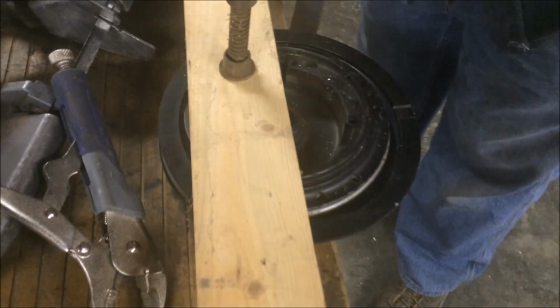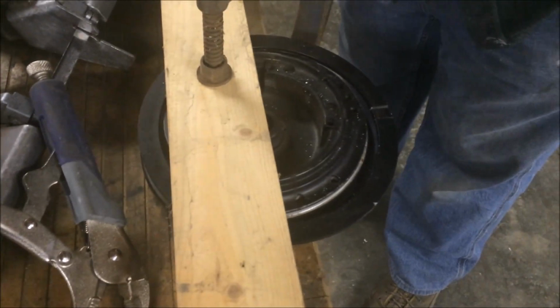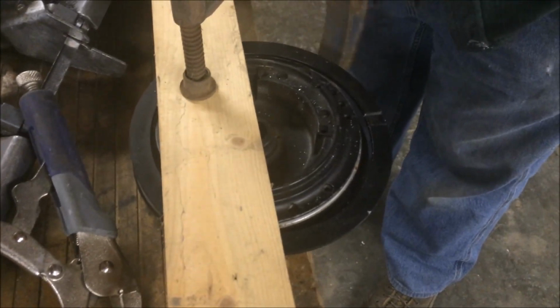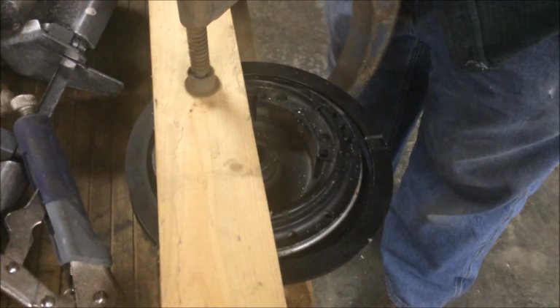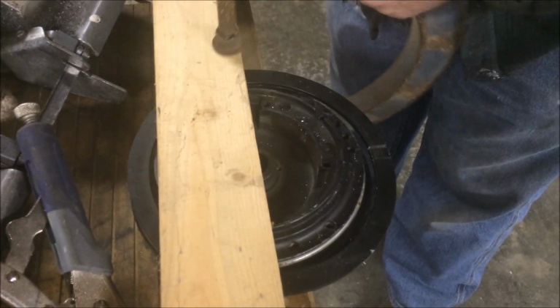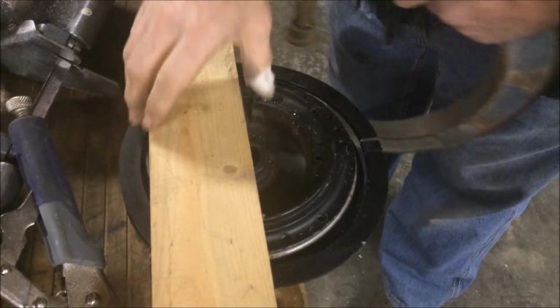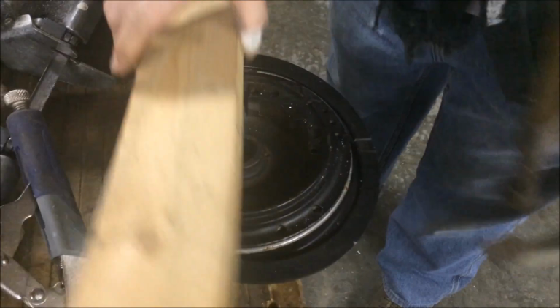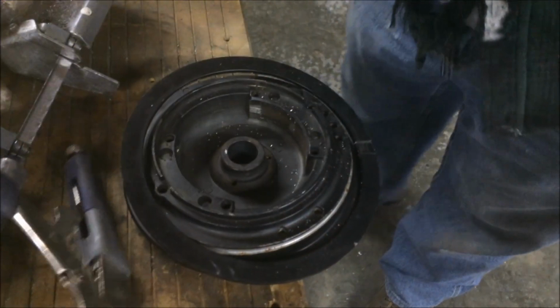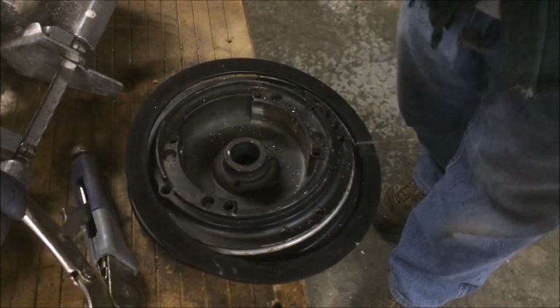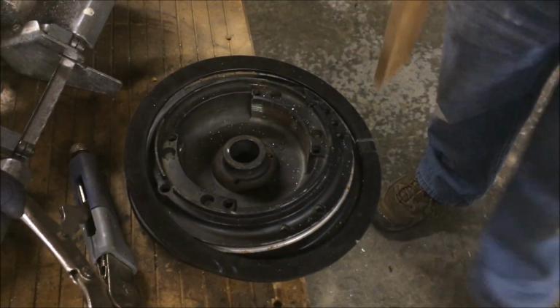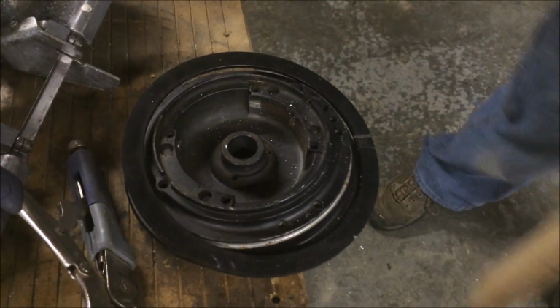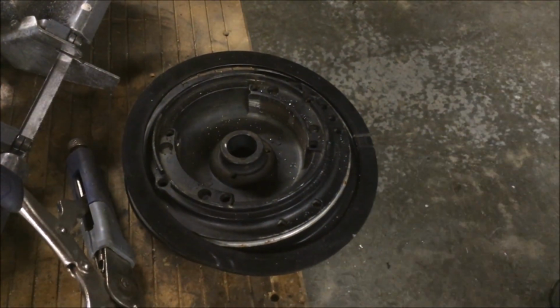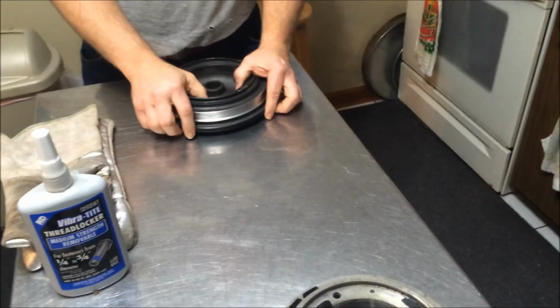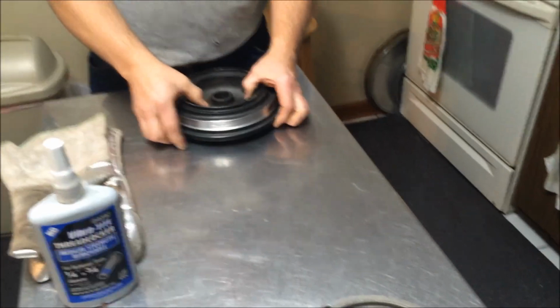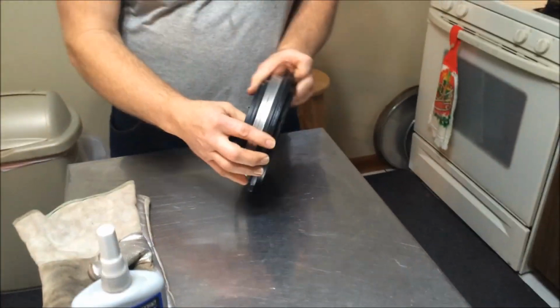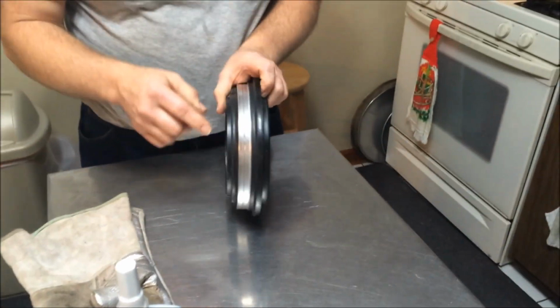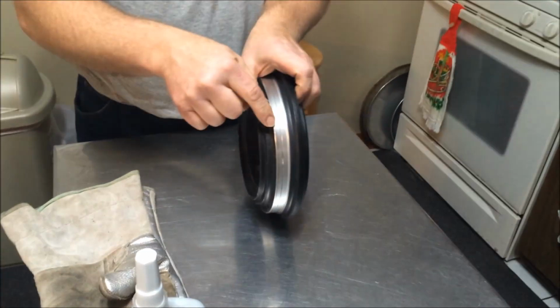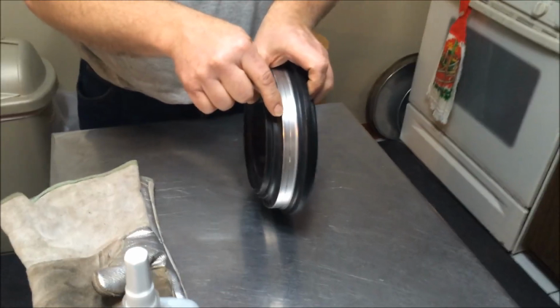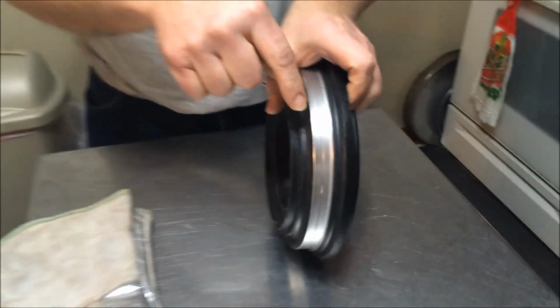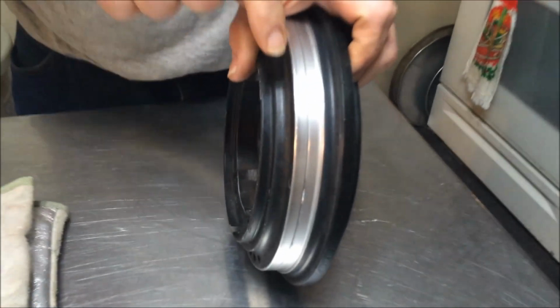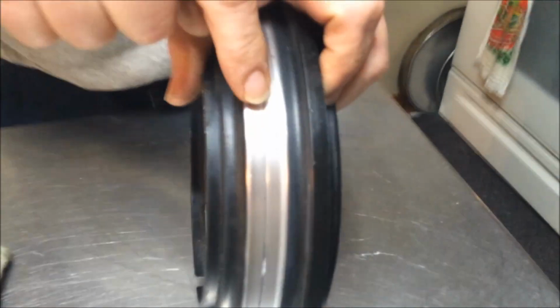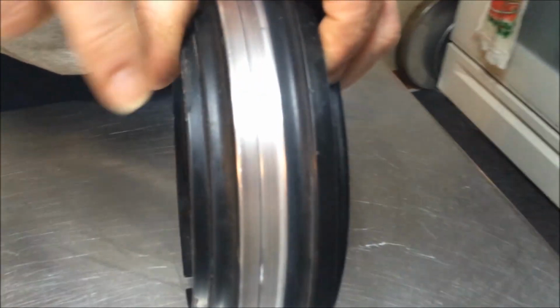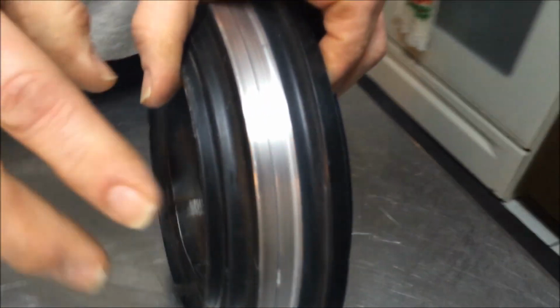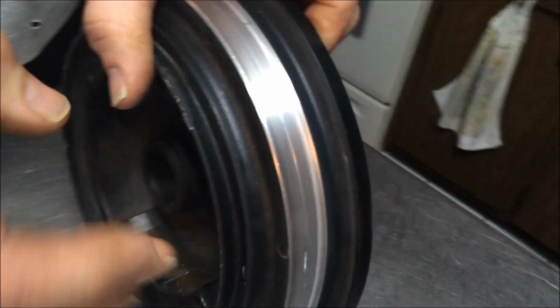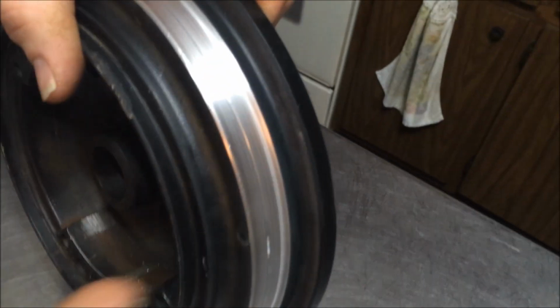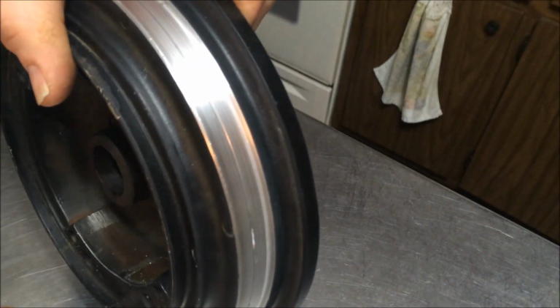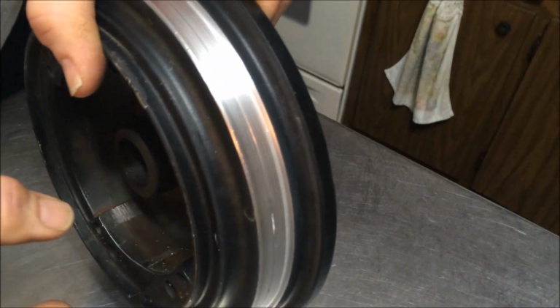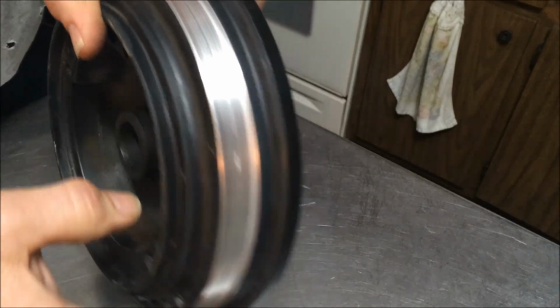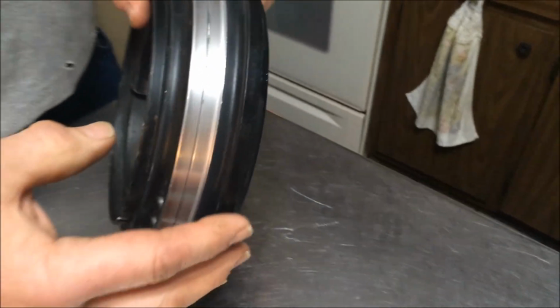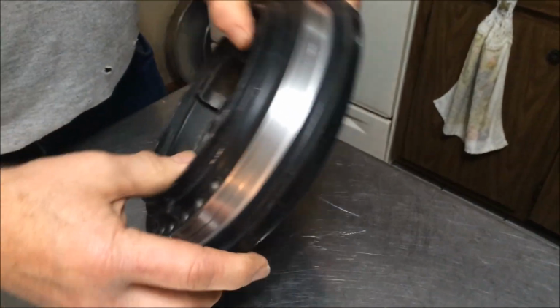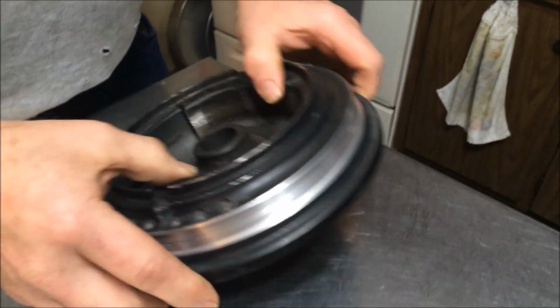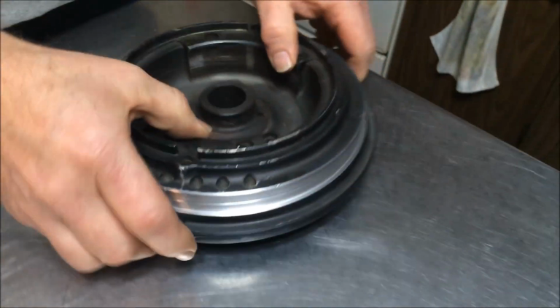Now we'll get it machined down and get the new gear put on it. Got the flywheel back from the machine shop — a local guy machined it for me. It's about a thirty-second of an inch thicker than the ring we're going to put on it.